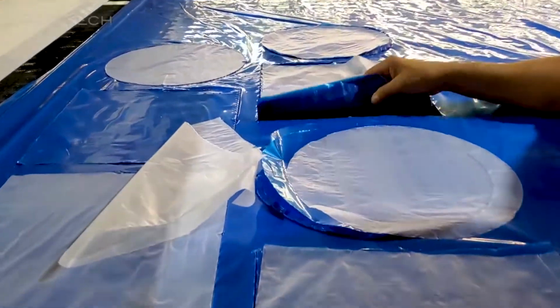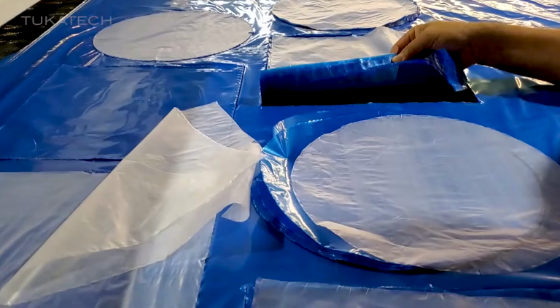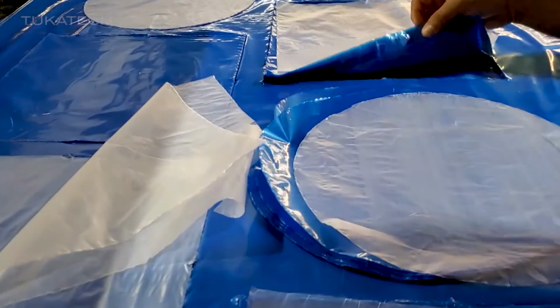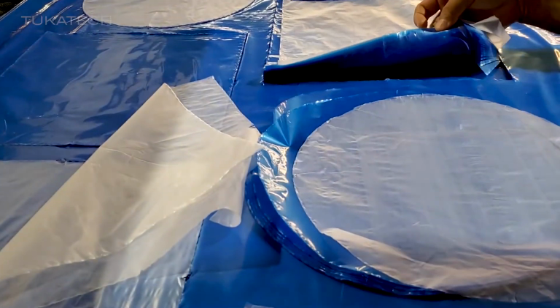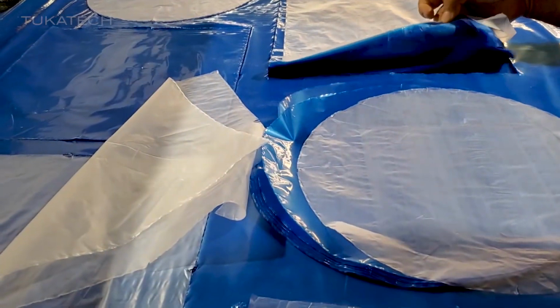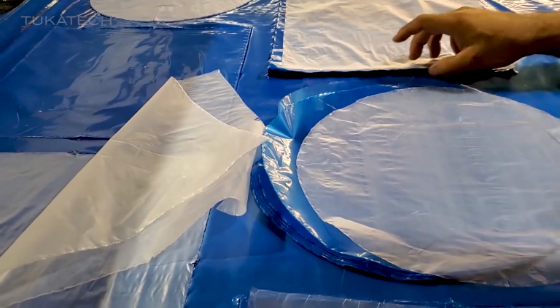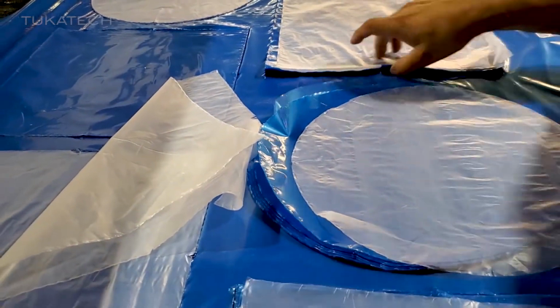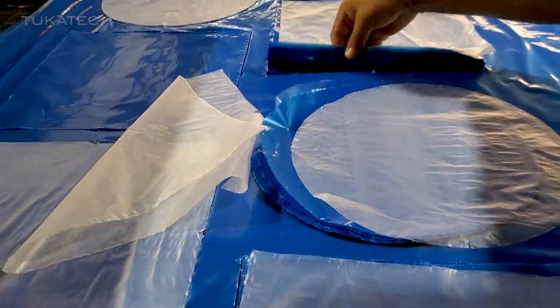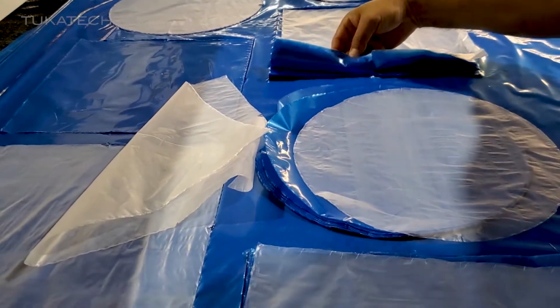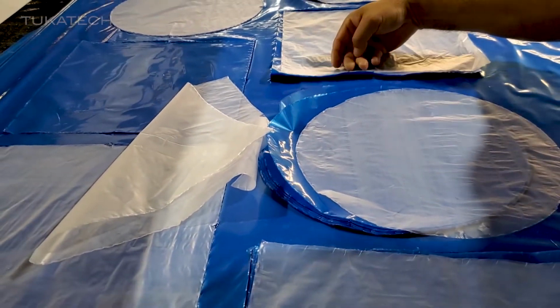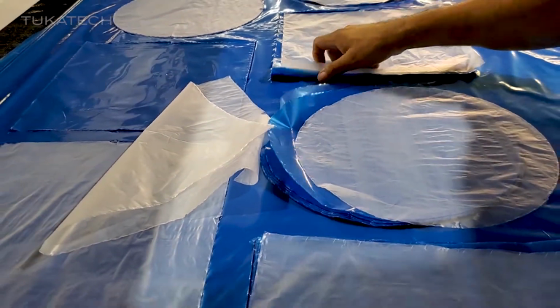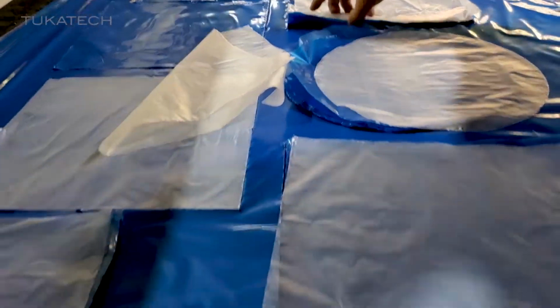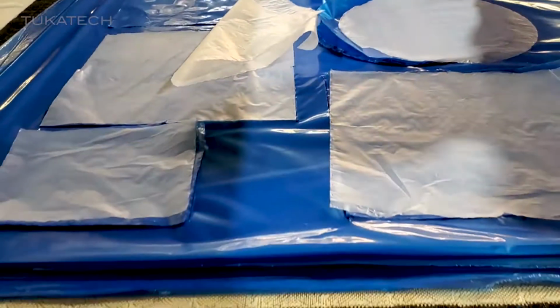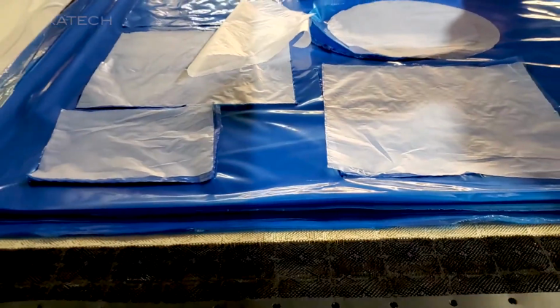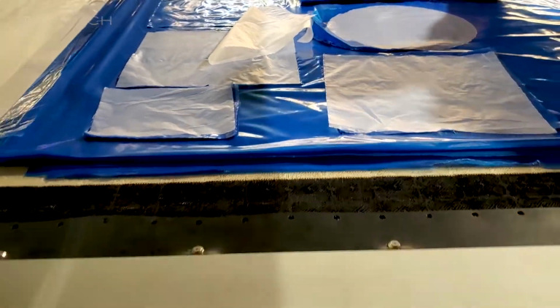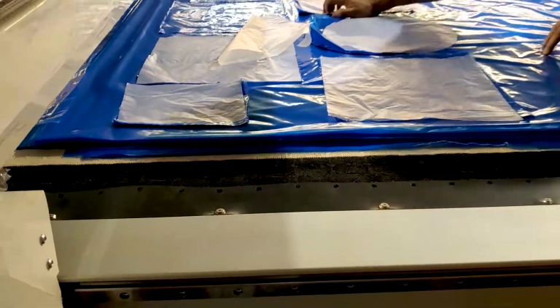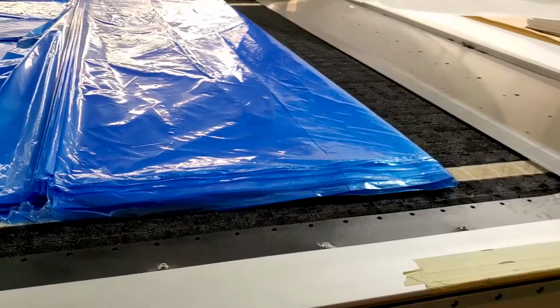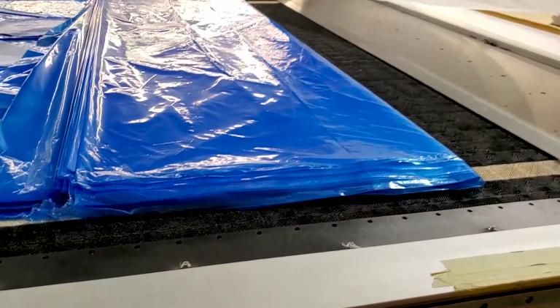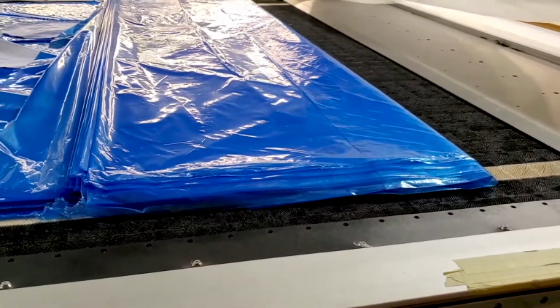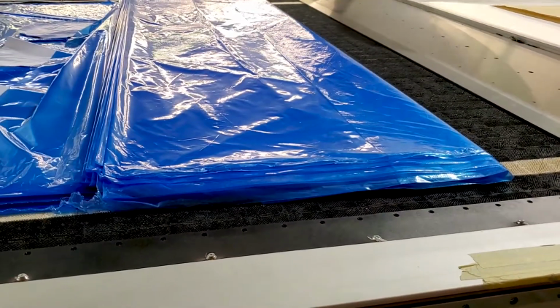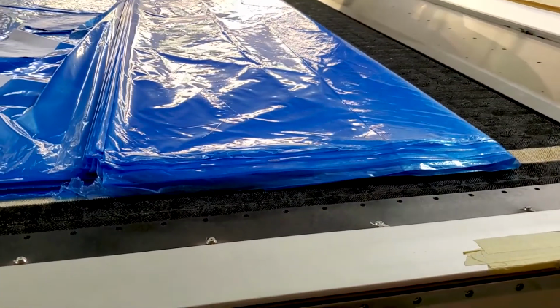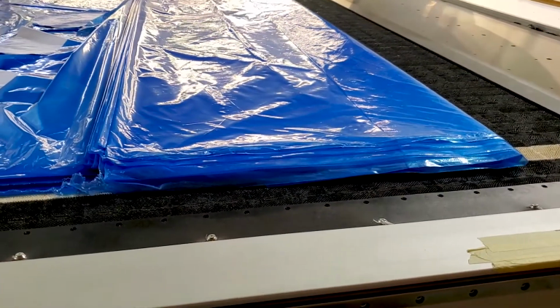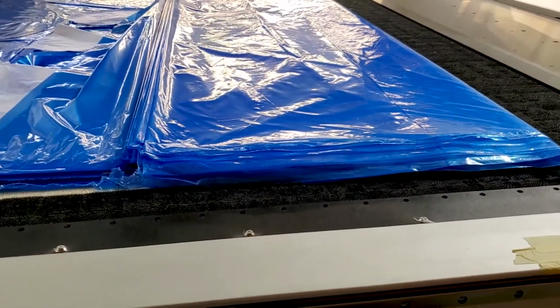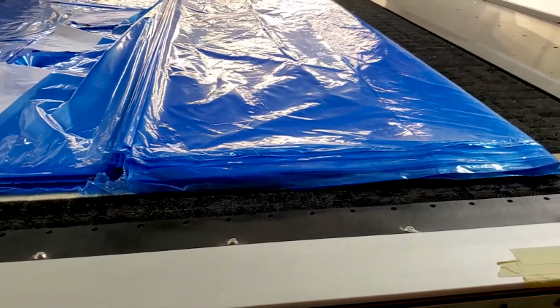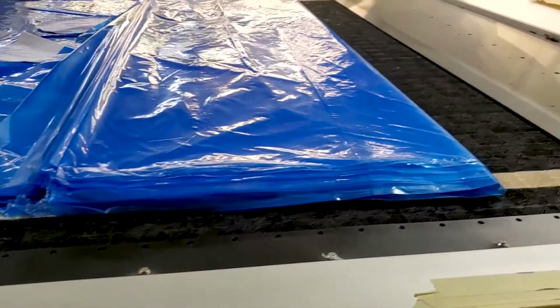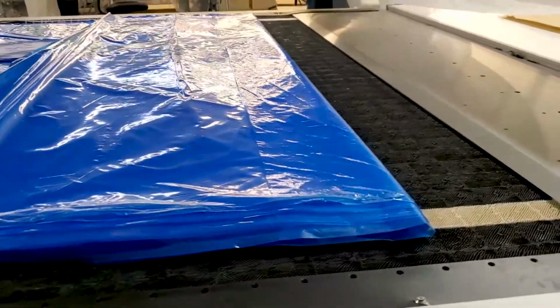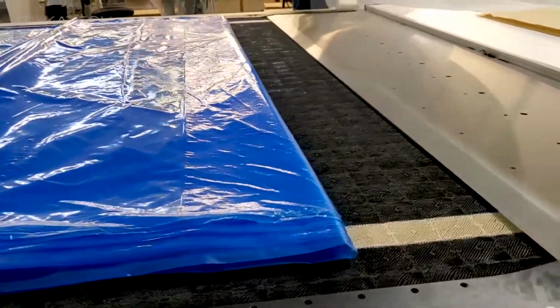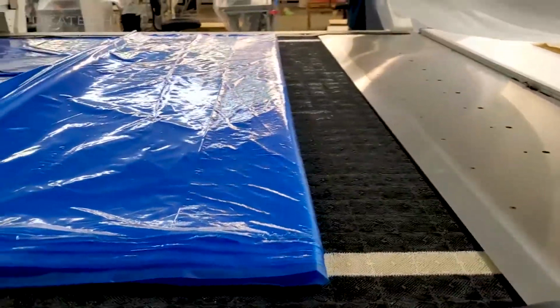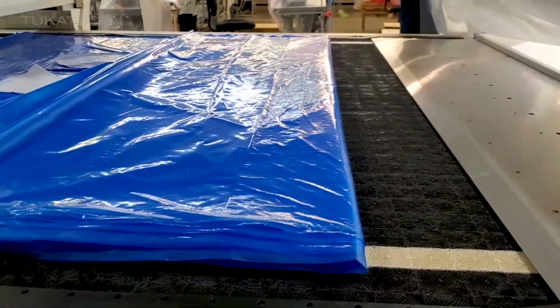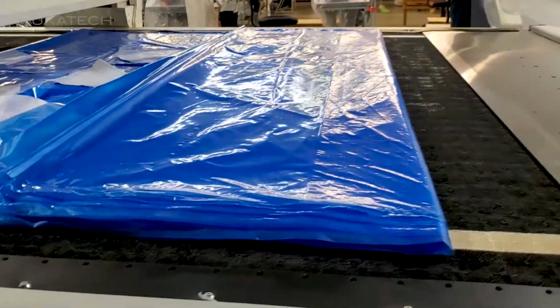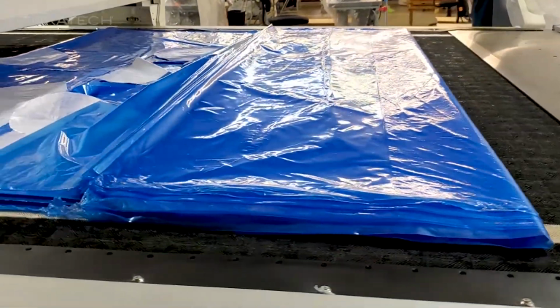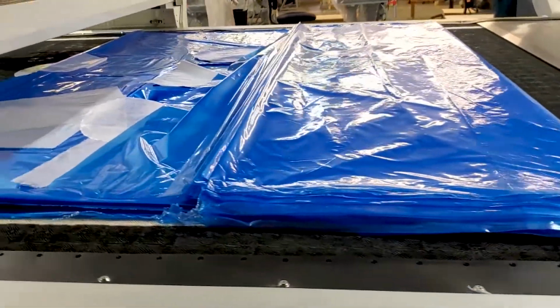No fusing. No fusing. Beautiful. Very nice. So we've just doubled to two hundred and ten layers.